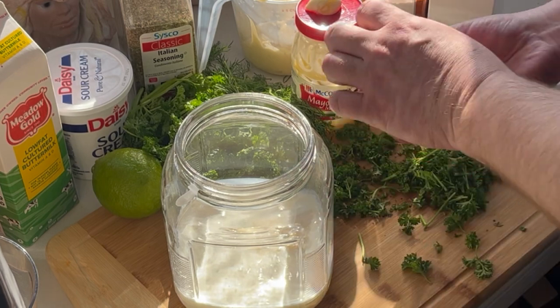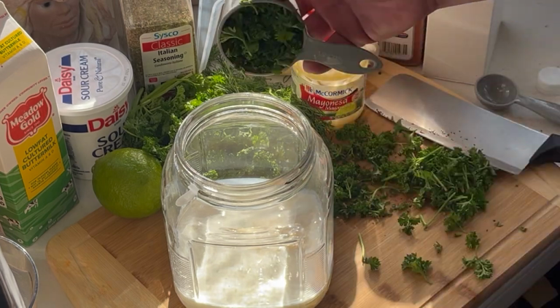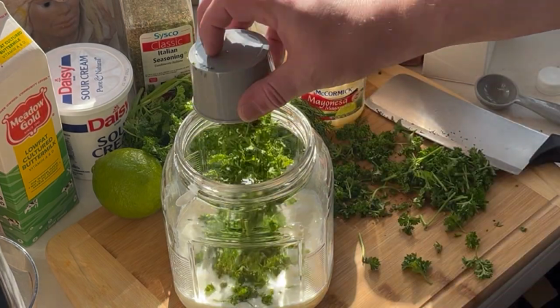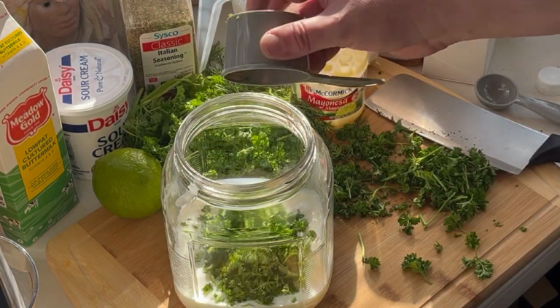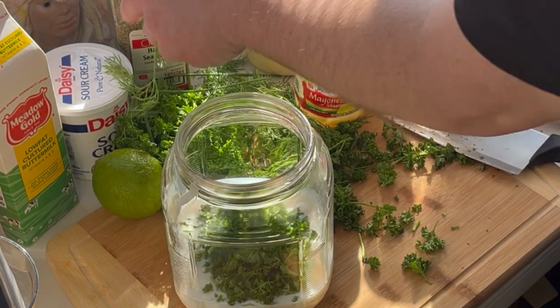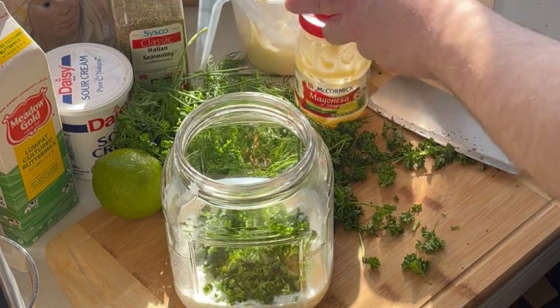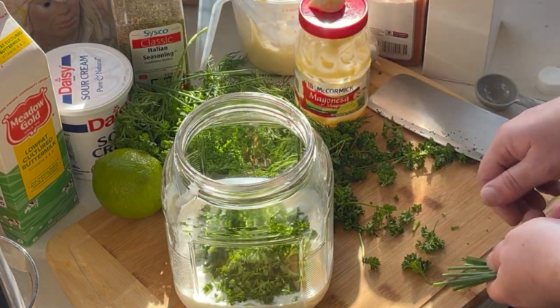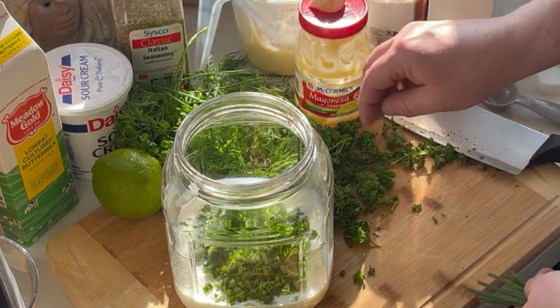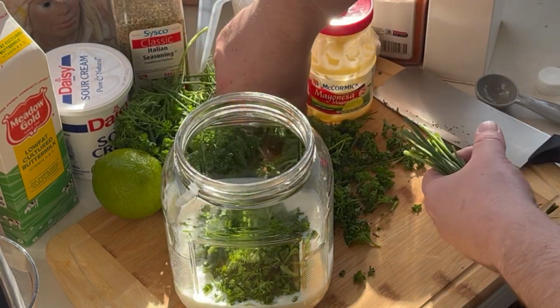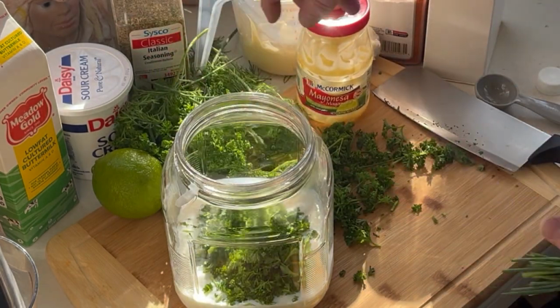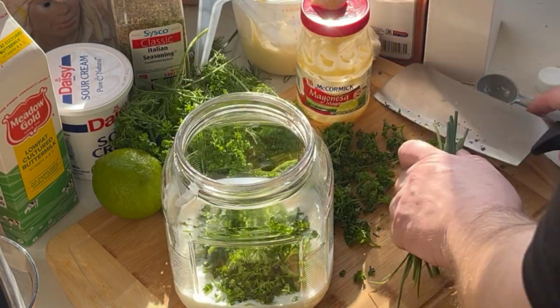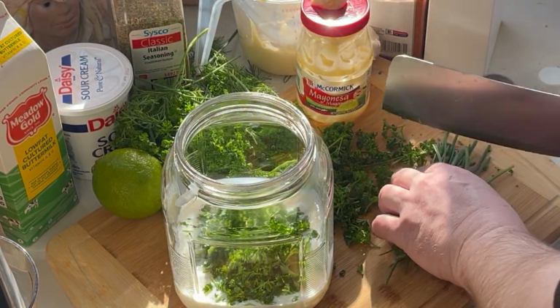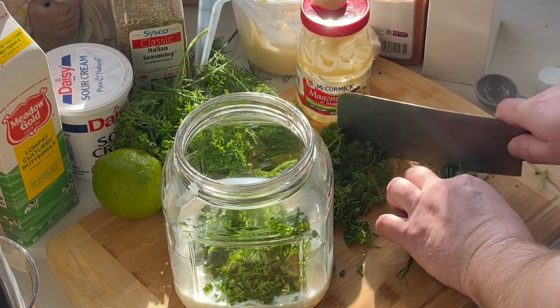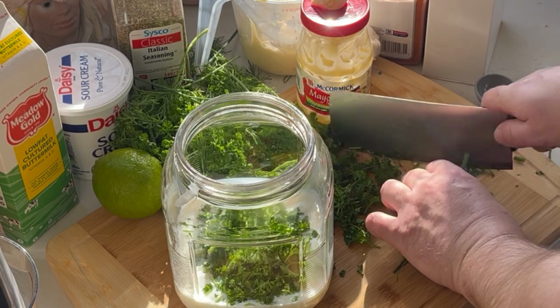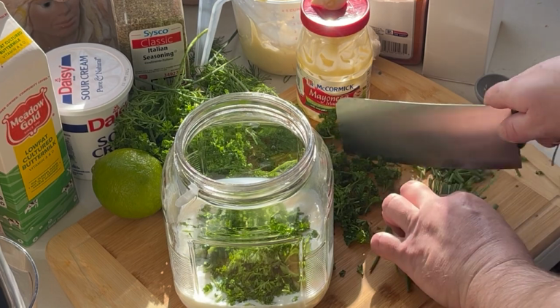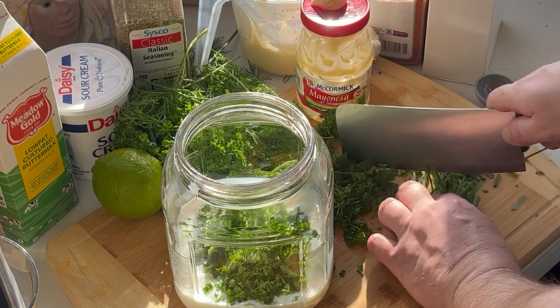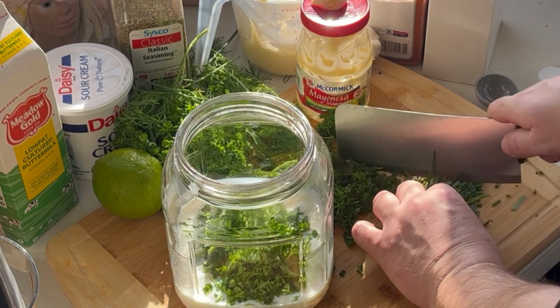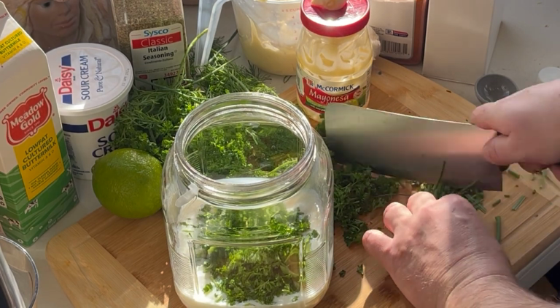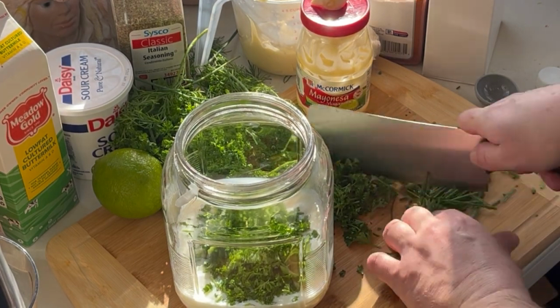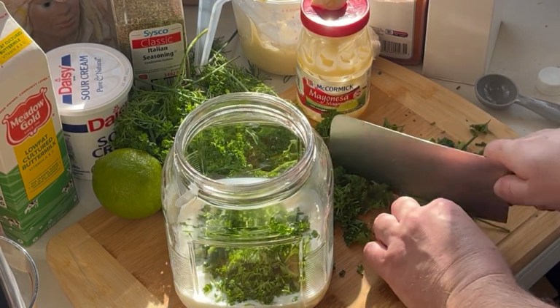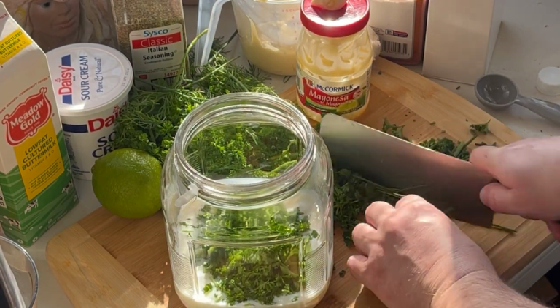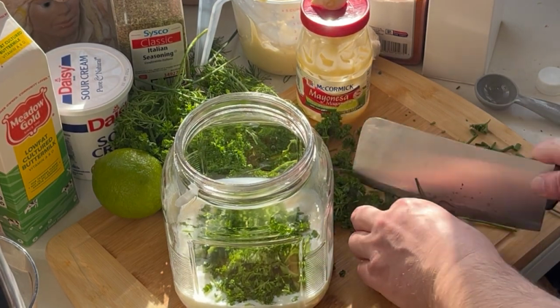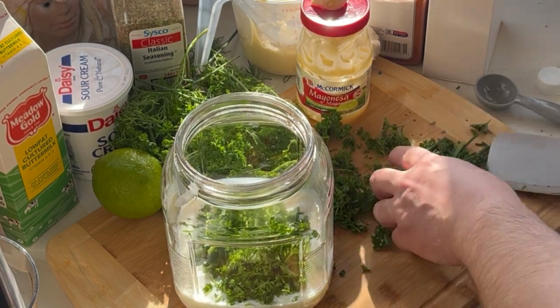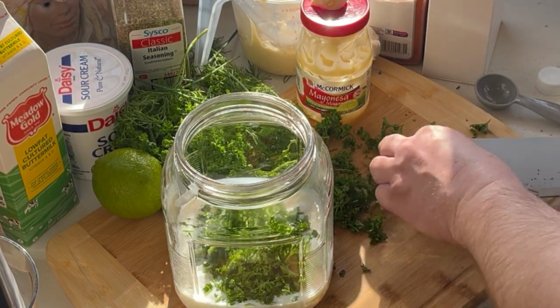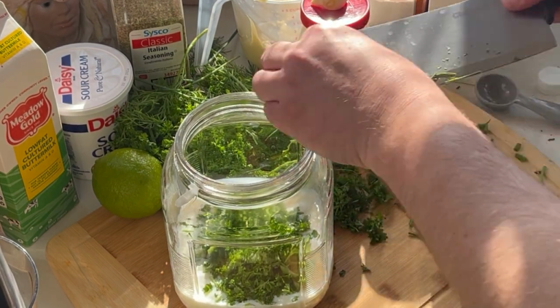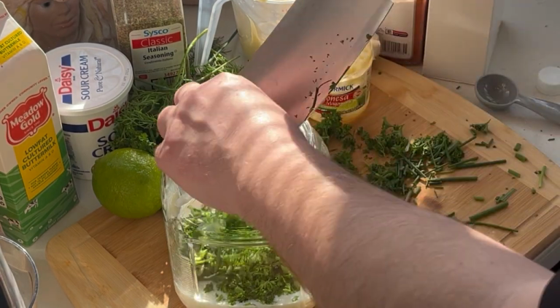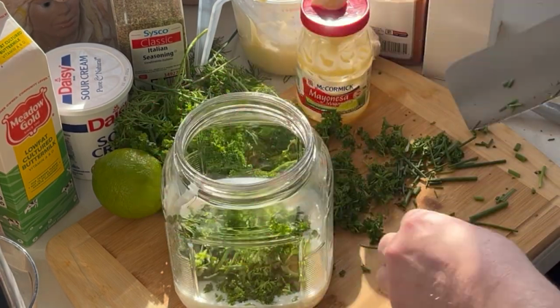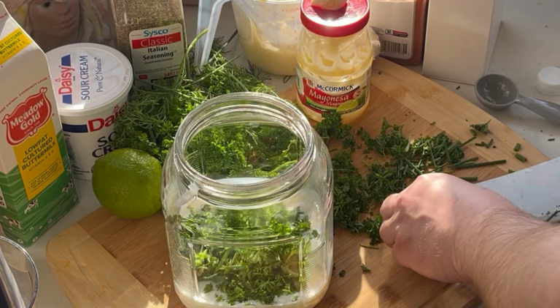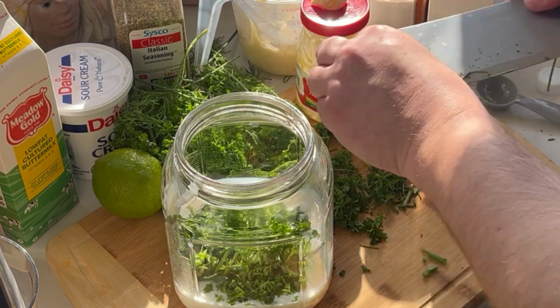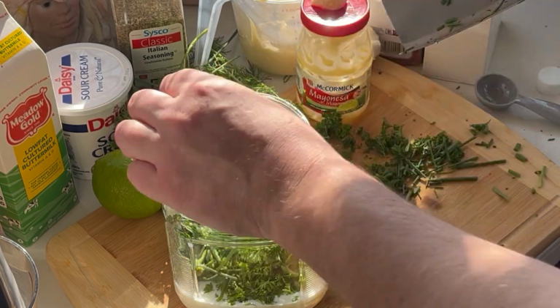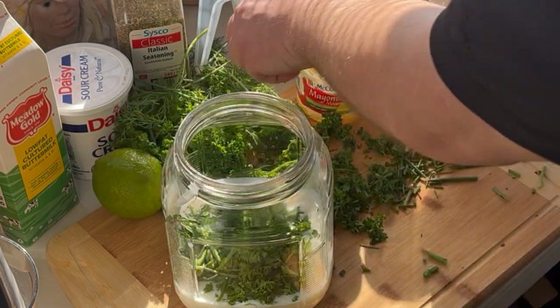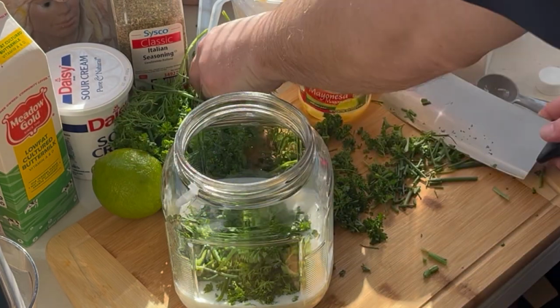½ cup of parsley, then we got some chives — a ¼ cup of chives.